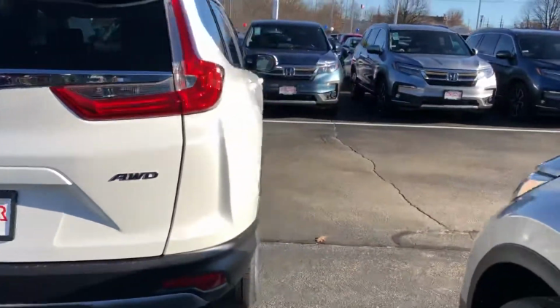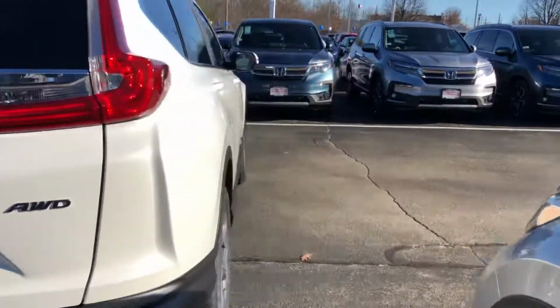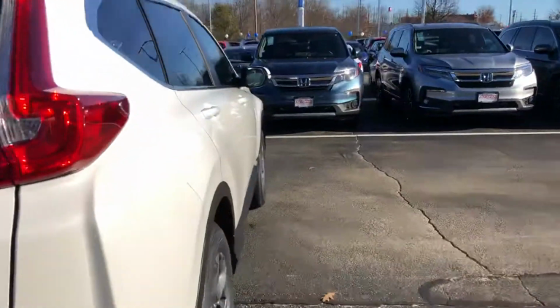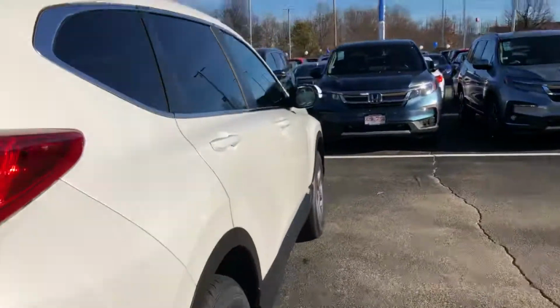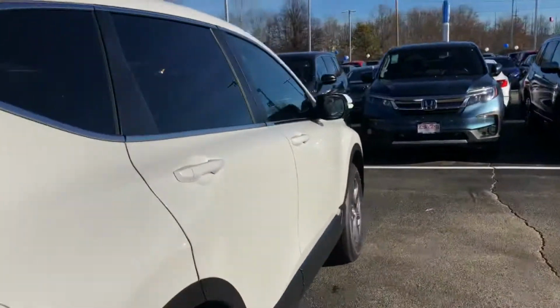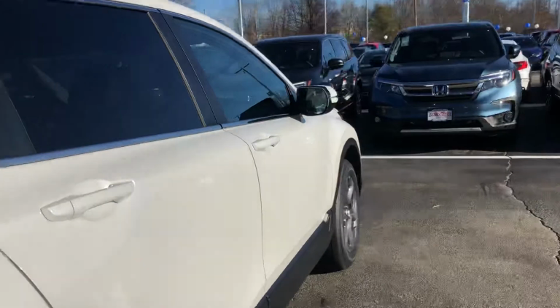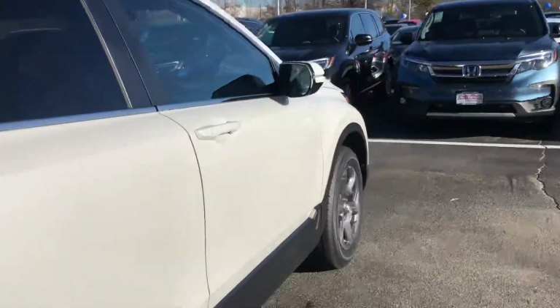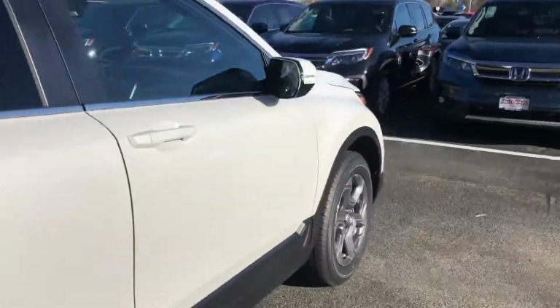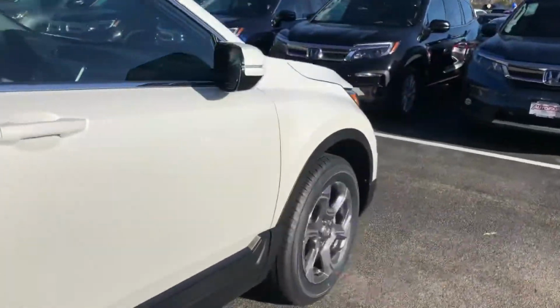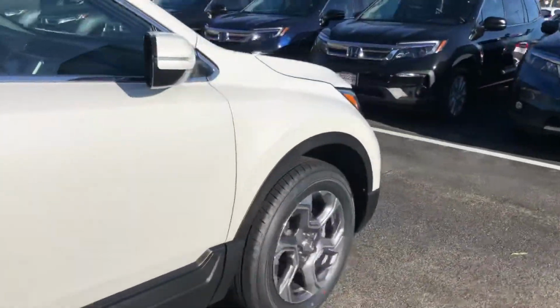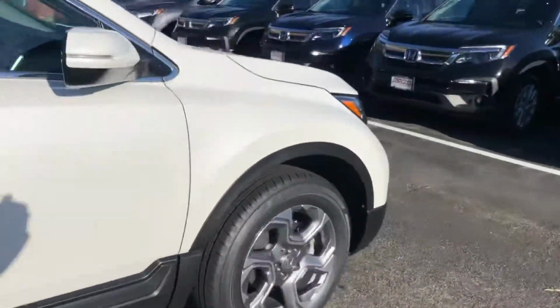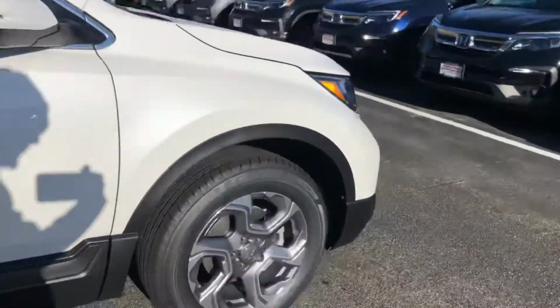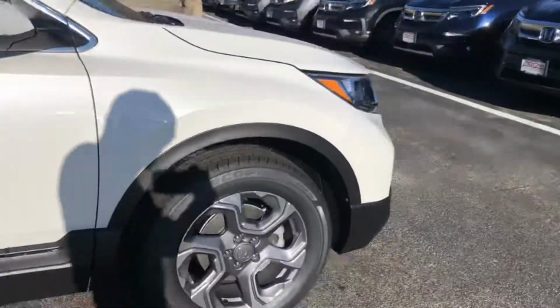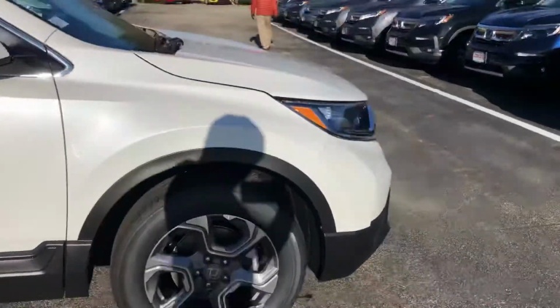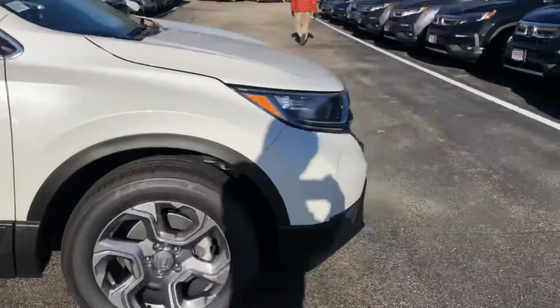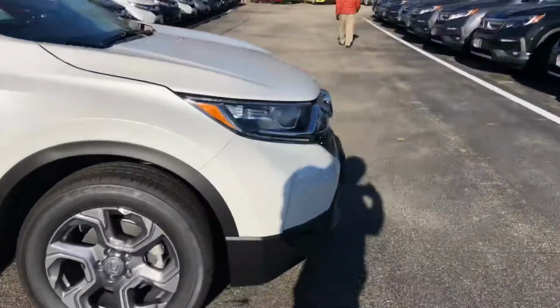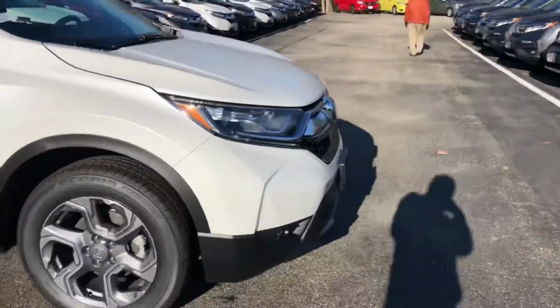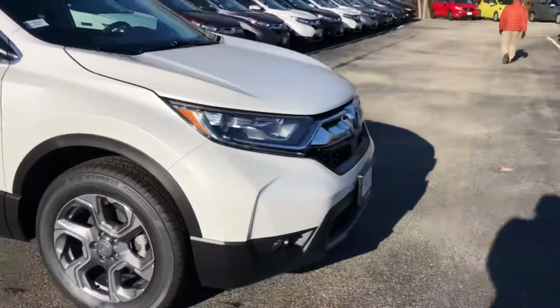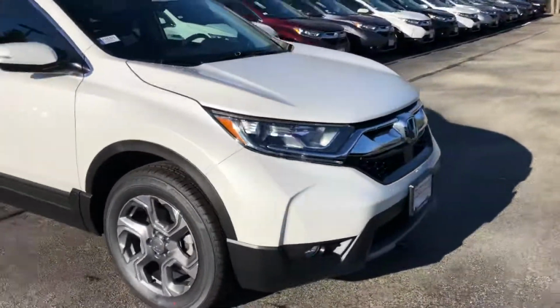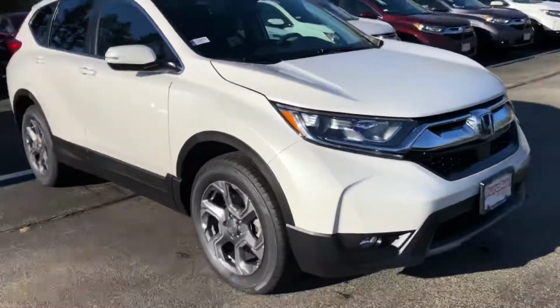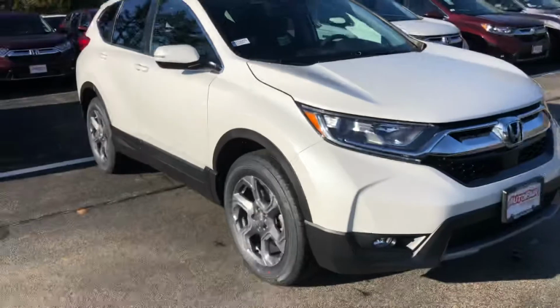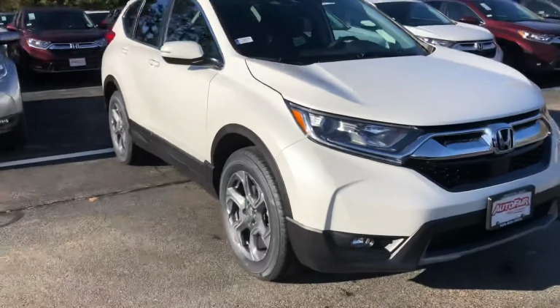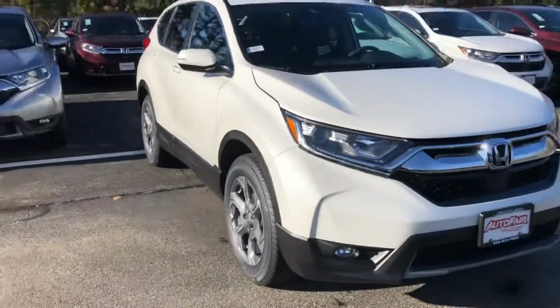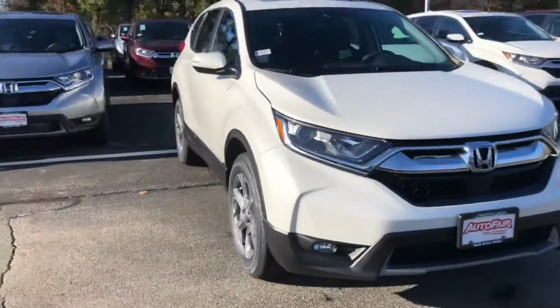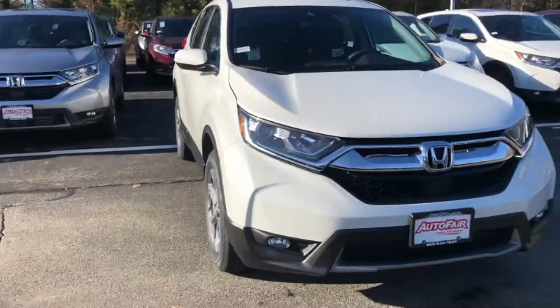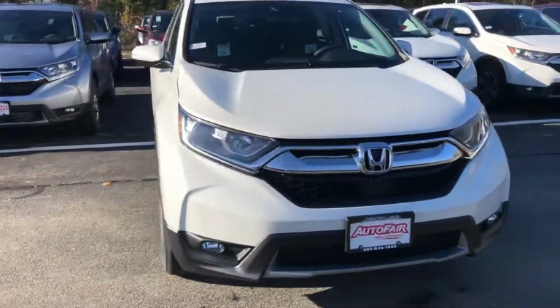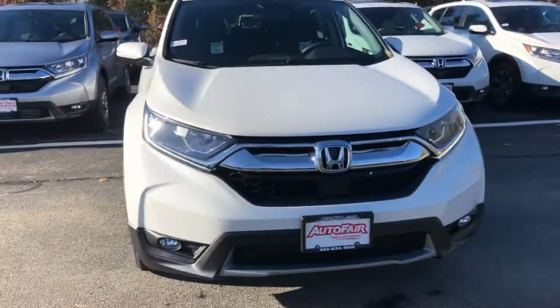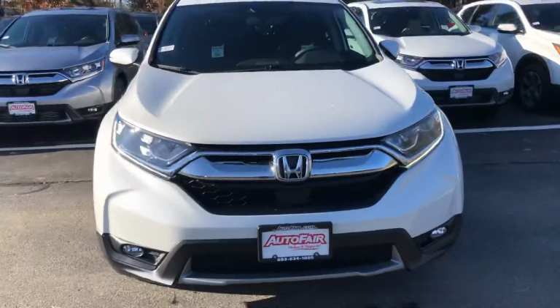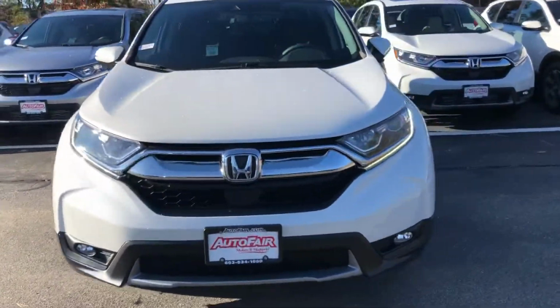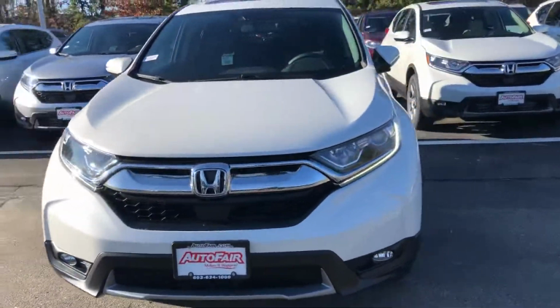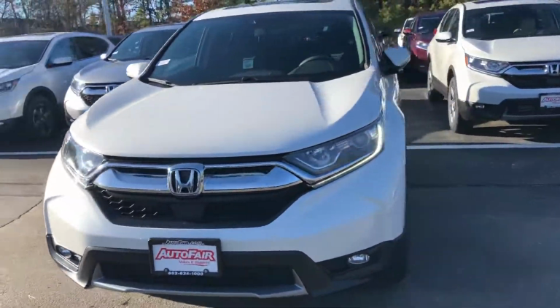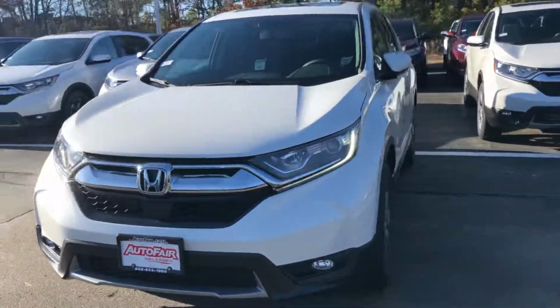If you have any questions at all, Dave, feel free to reach out again. My name is Keith down here at AutoFair Honda in Manchester, New Hampshire. Thank you very much for reaching out today.